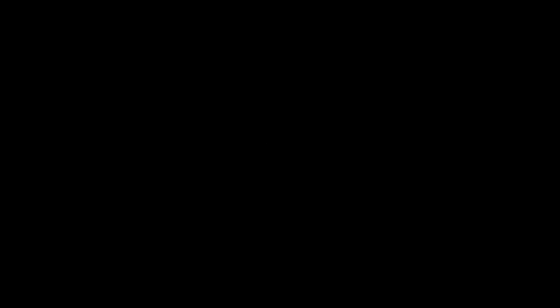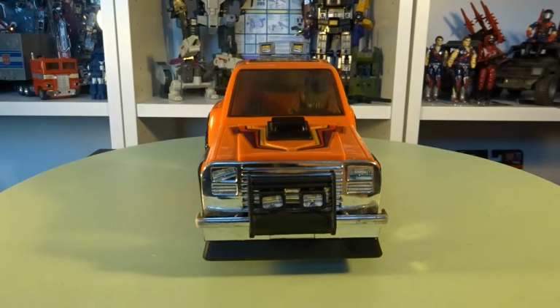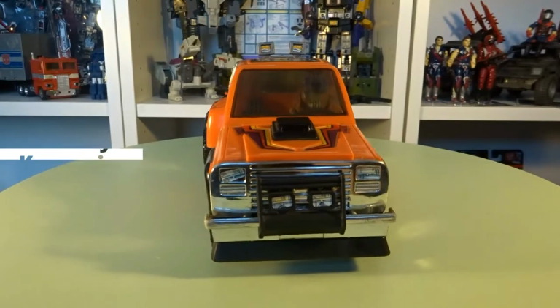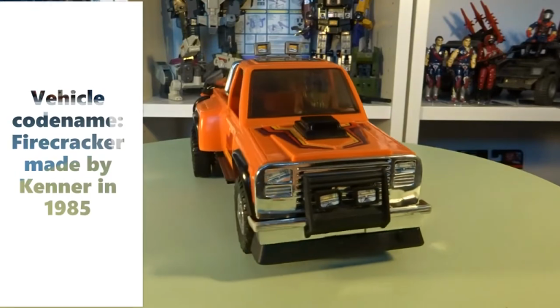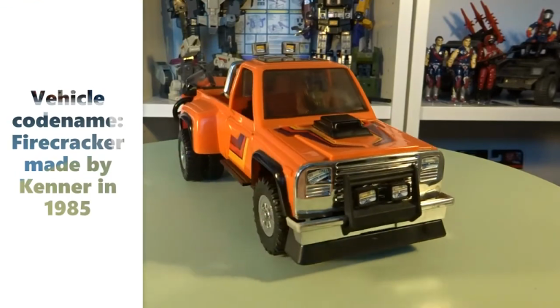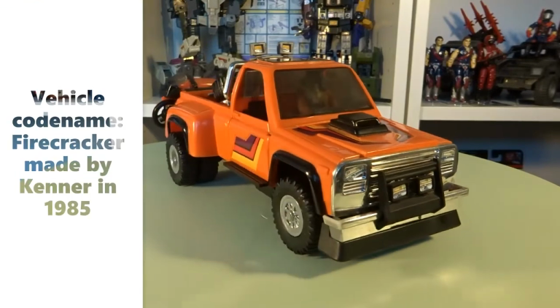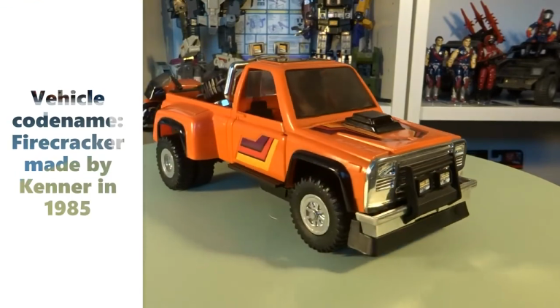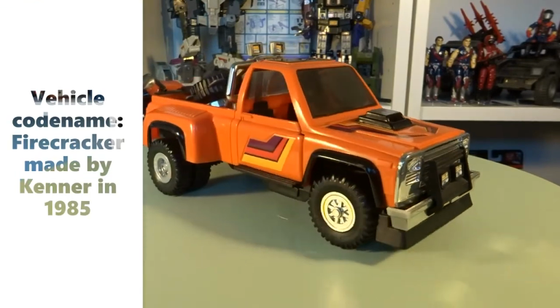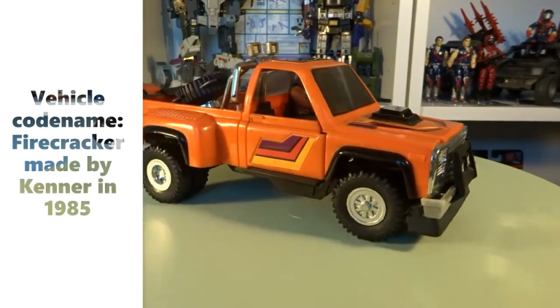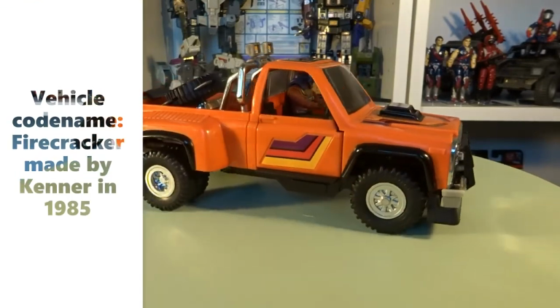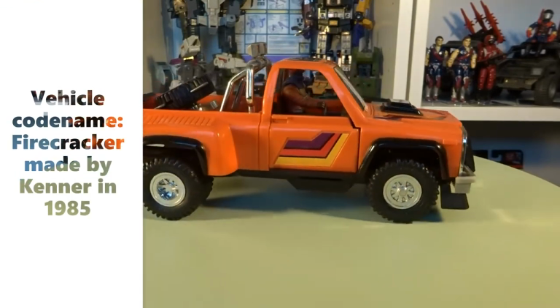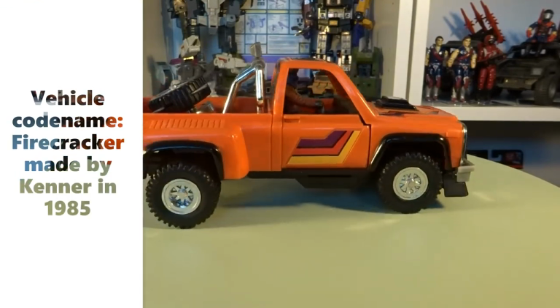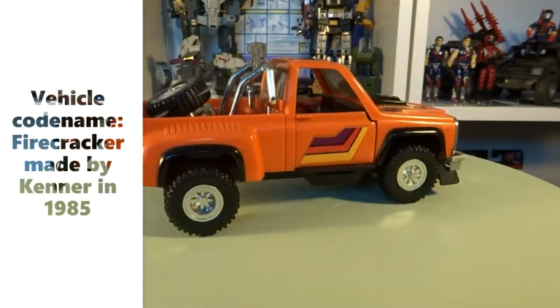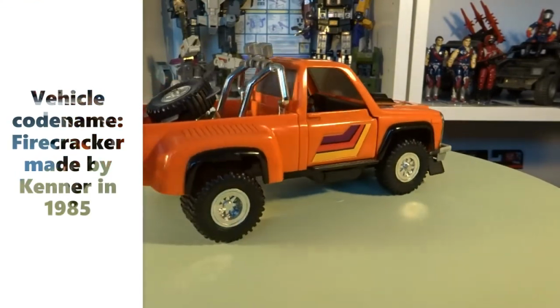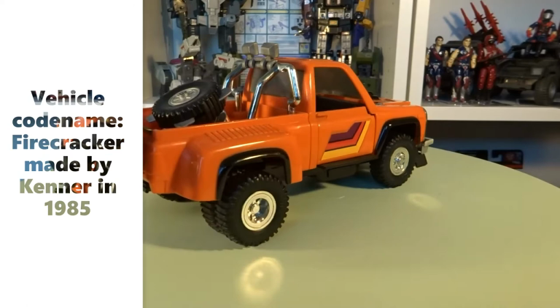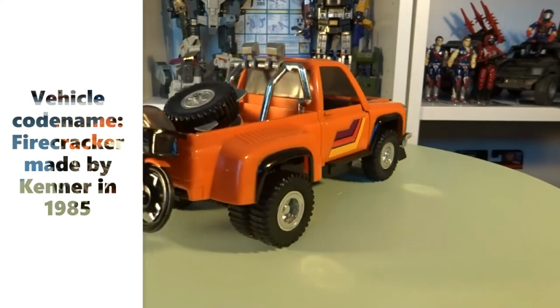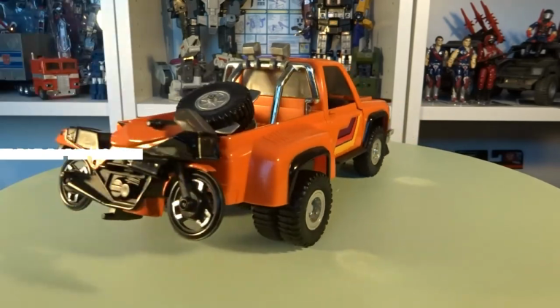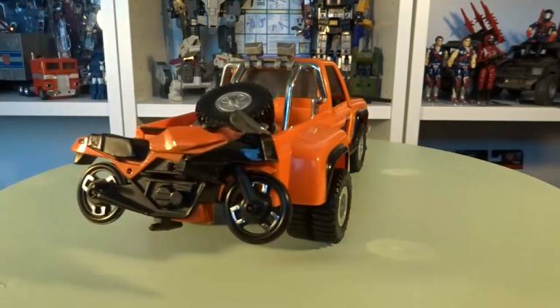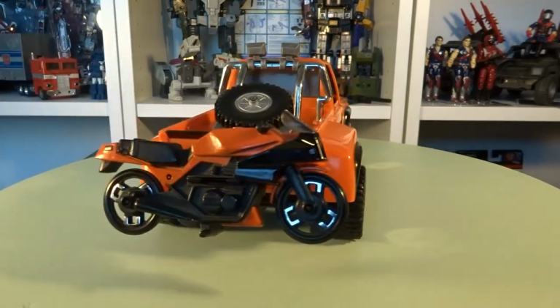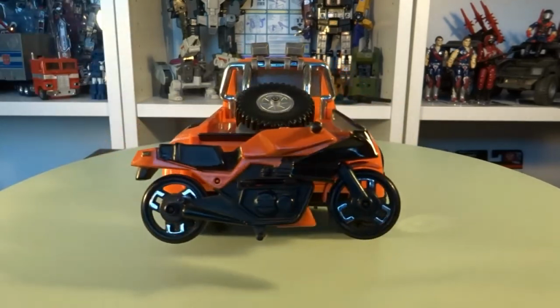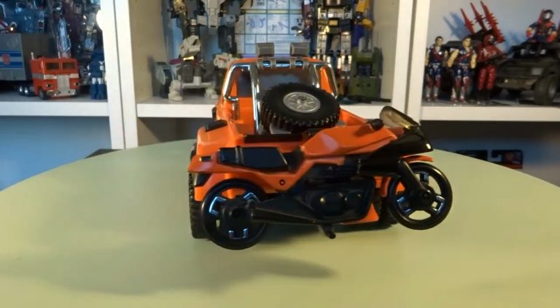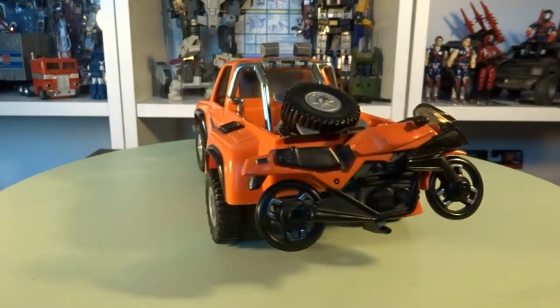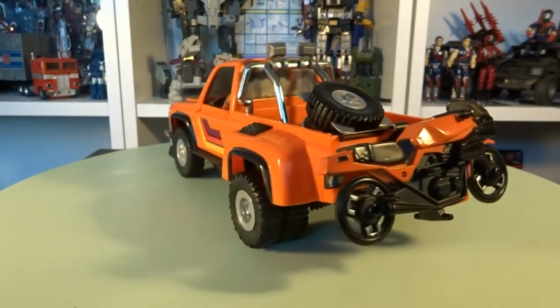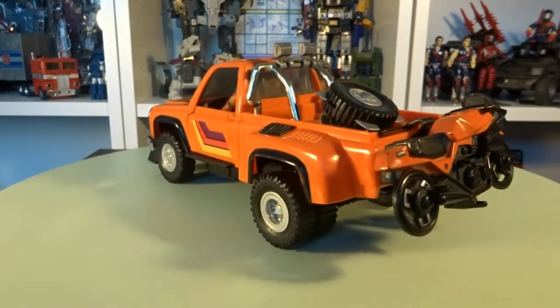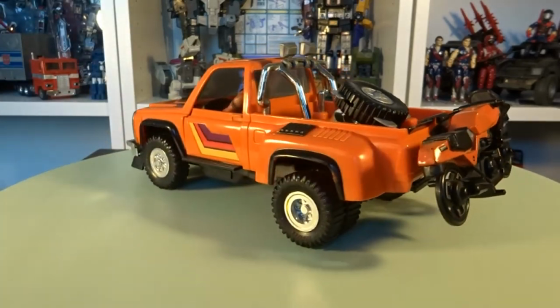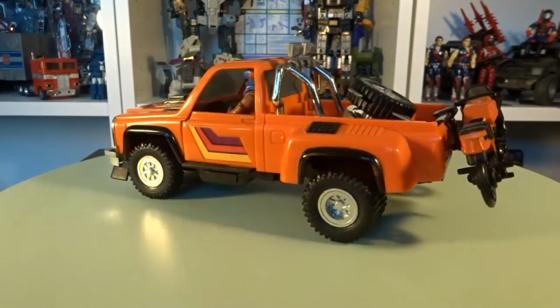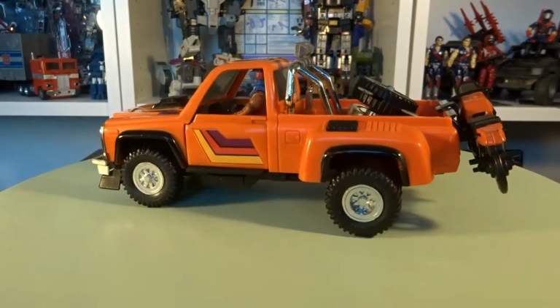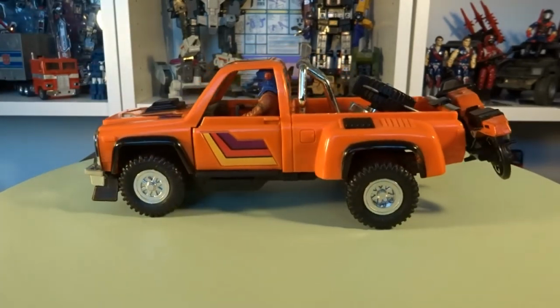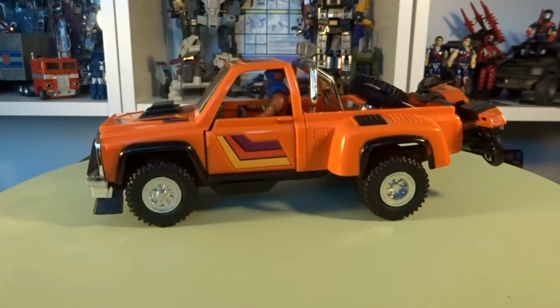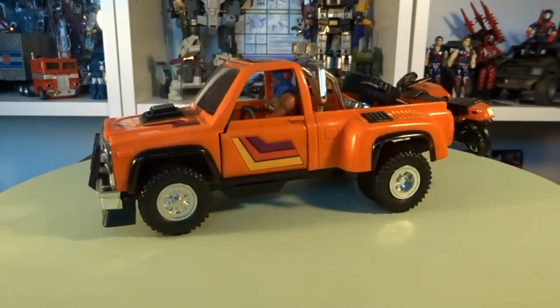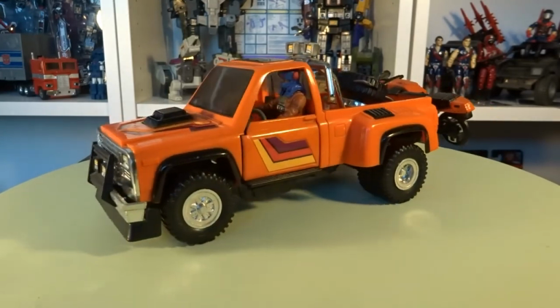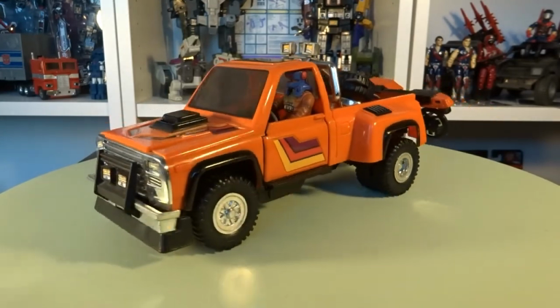And here it is. Firecracker is finally complete. It turned out, if I had to pay for all the loose parts, it would have cost me just as much as to get a complete new Firecracker. So I went for option number two.